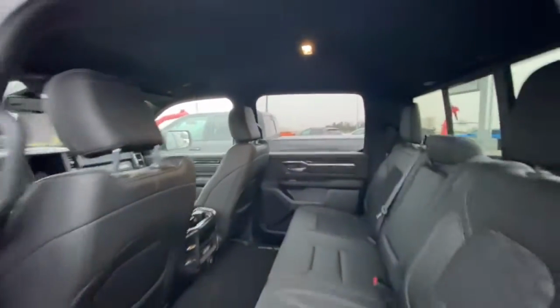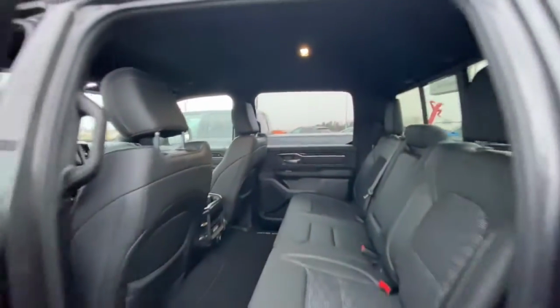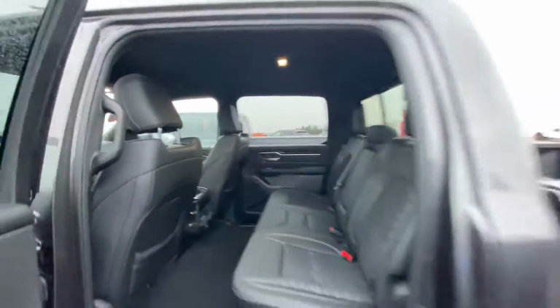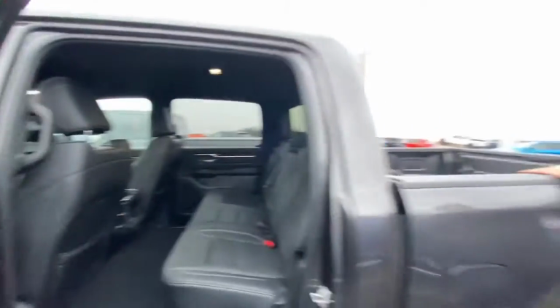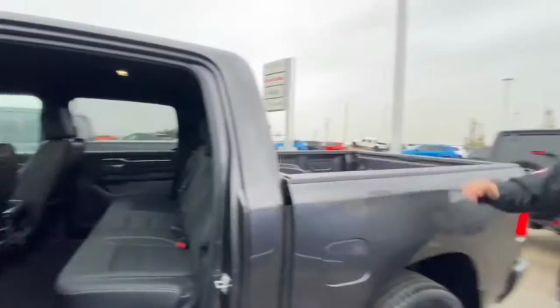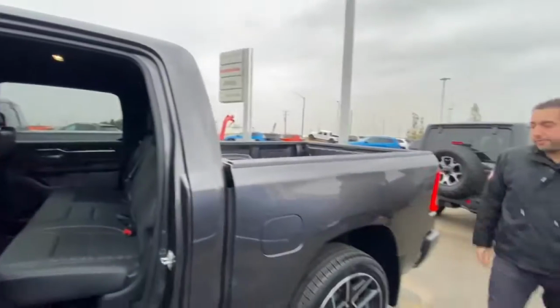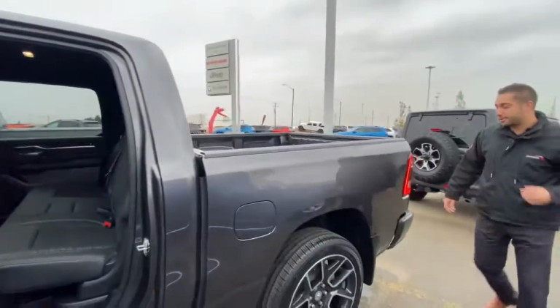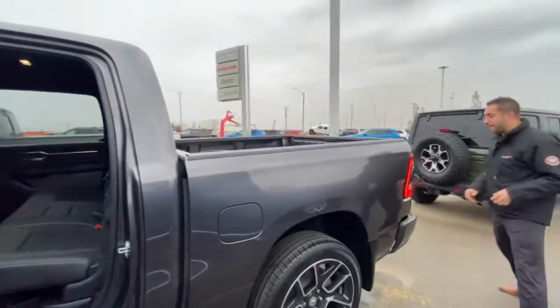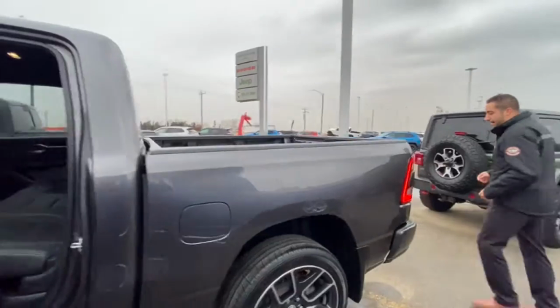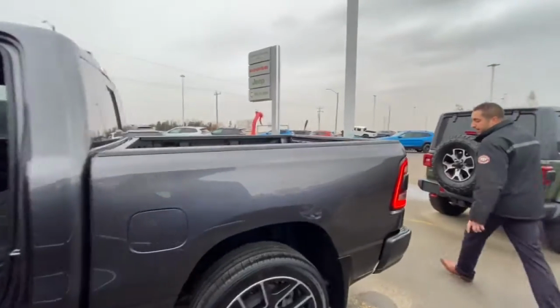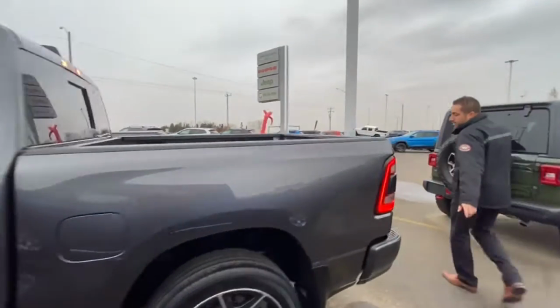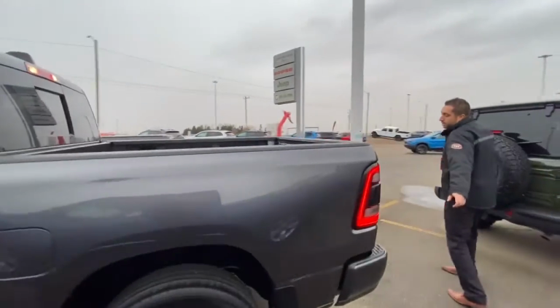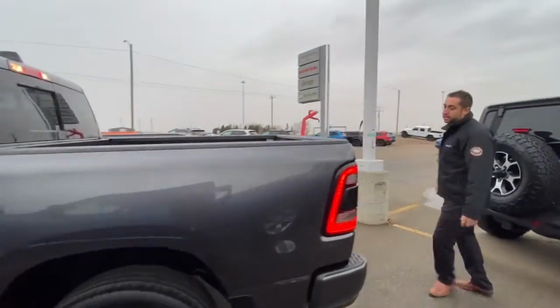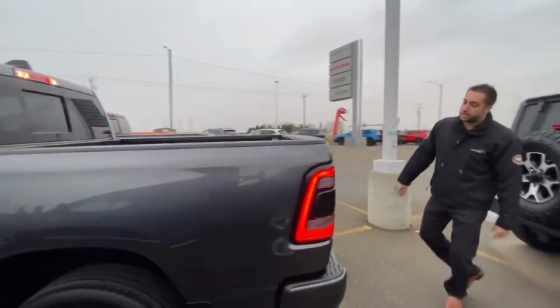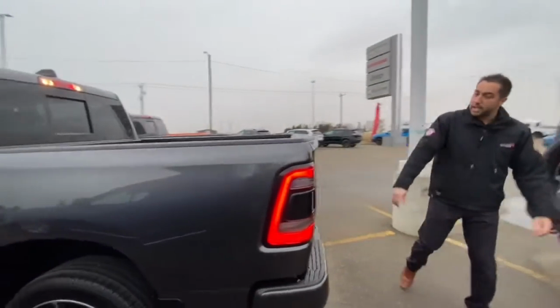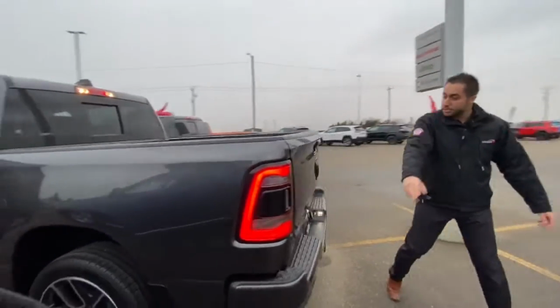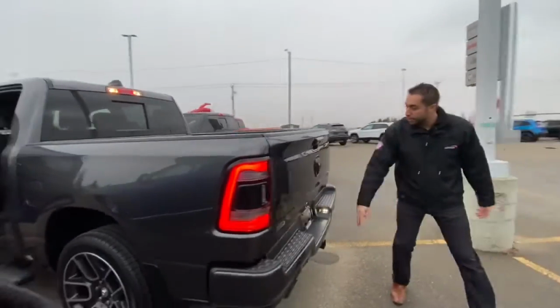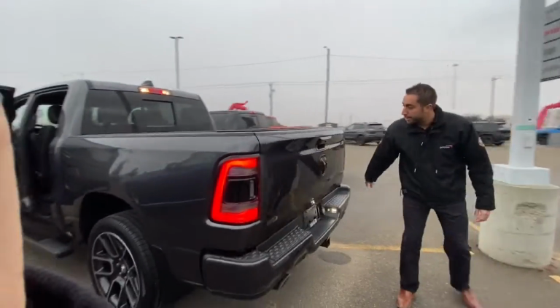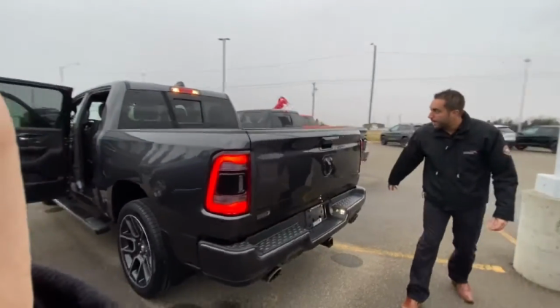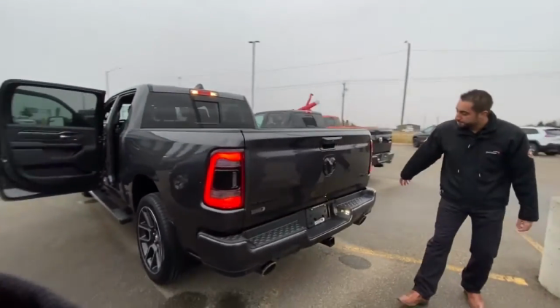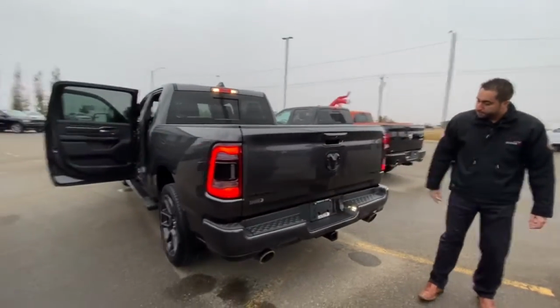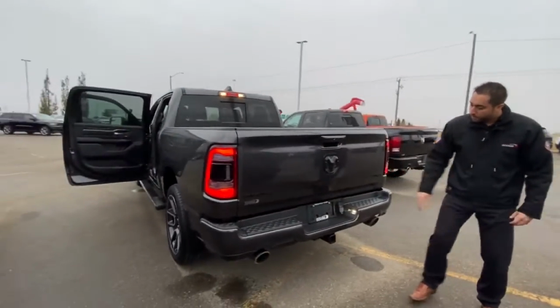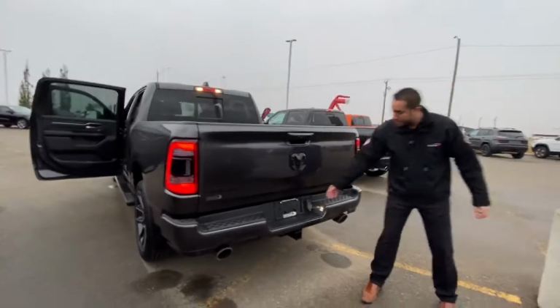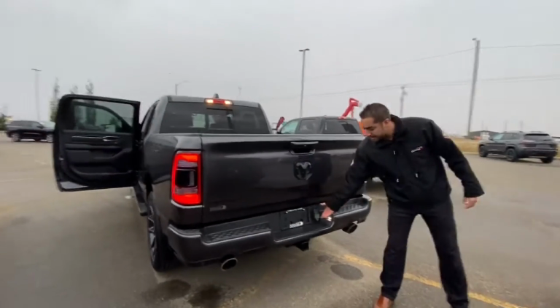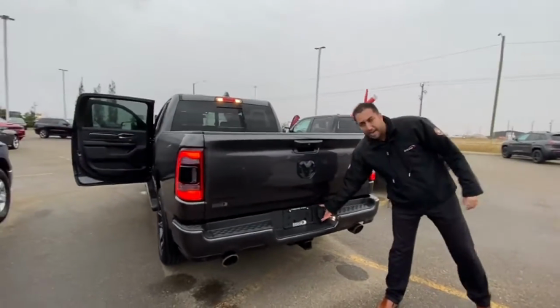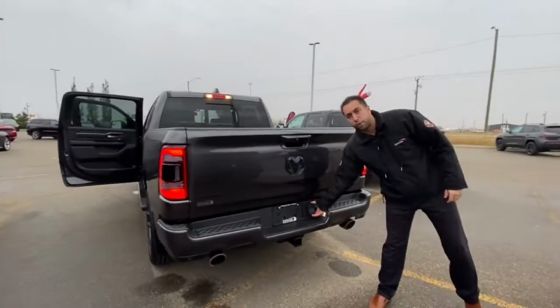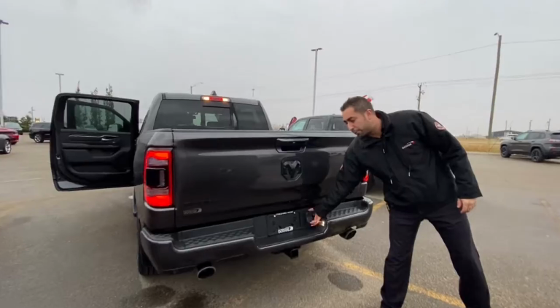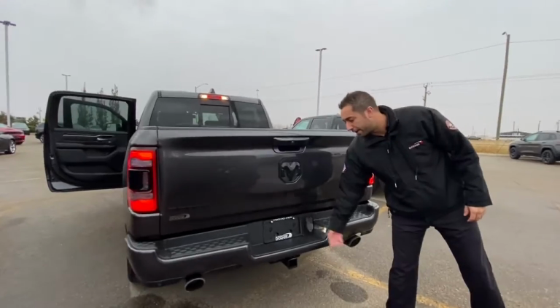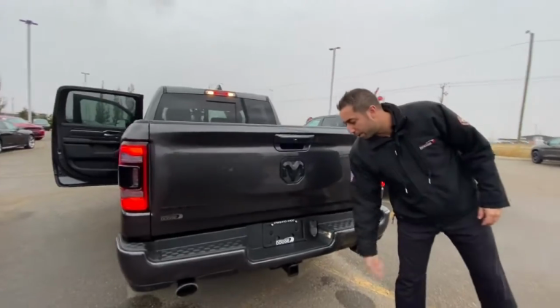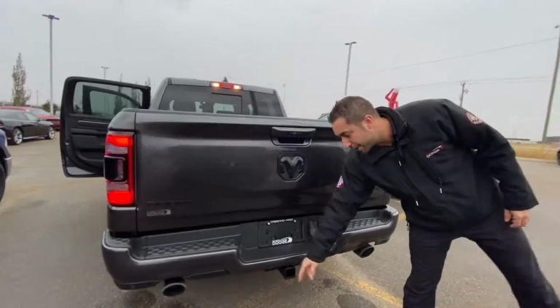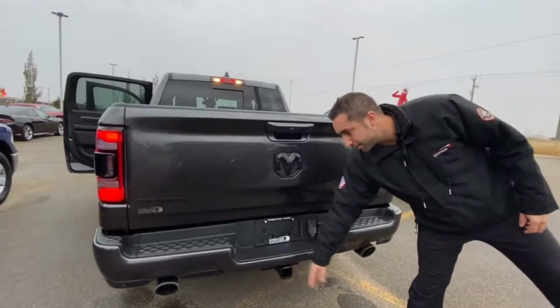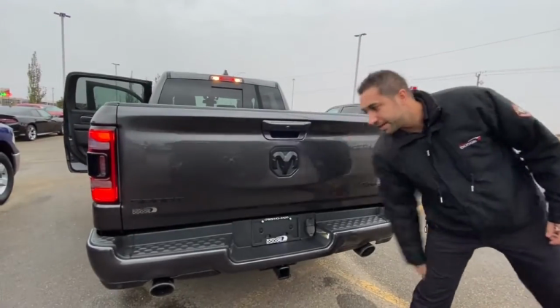5.7 box. Coming around to the back, you can see you've got your sensors in the rear as well, and you've got your 7 and 4-pin wiring along with your hitch and receiver.